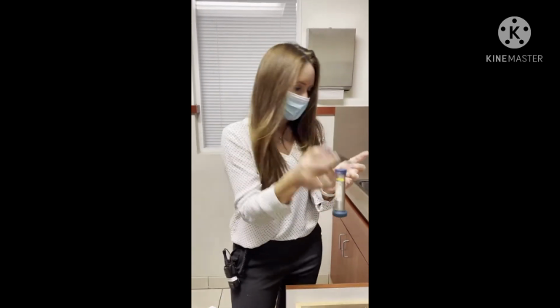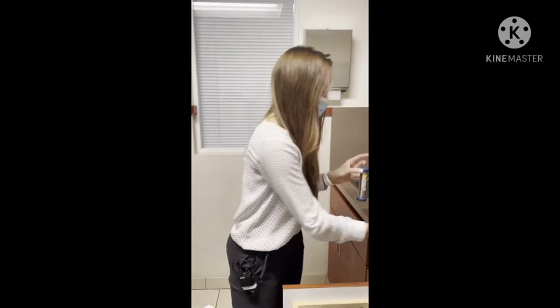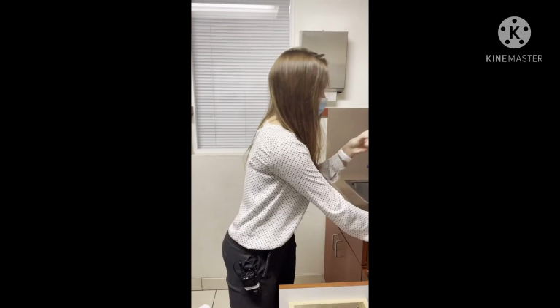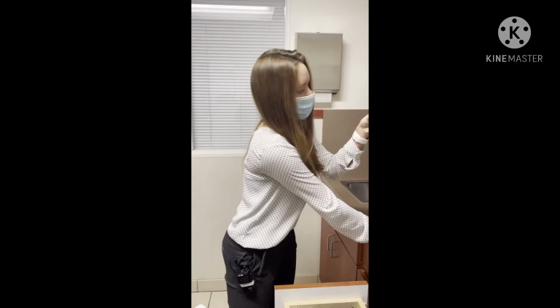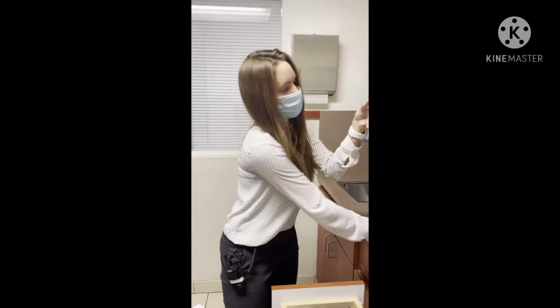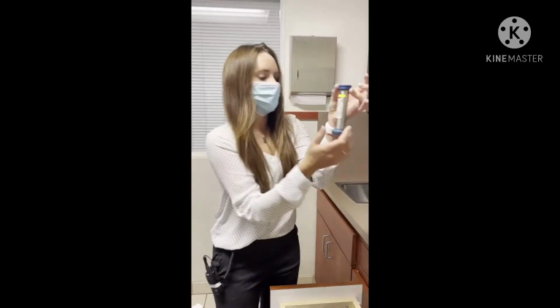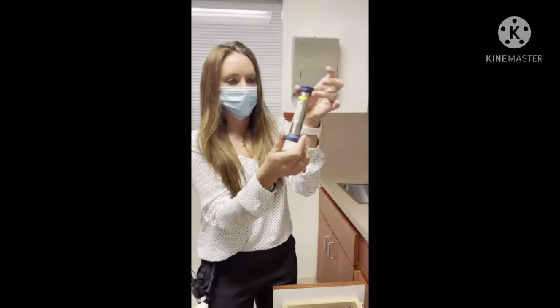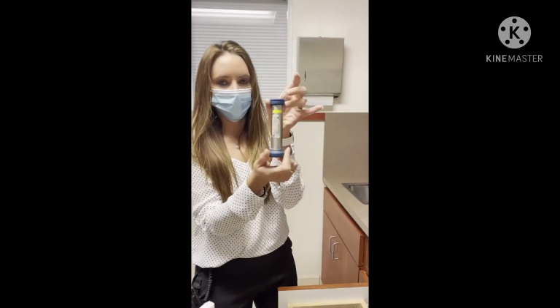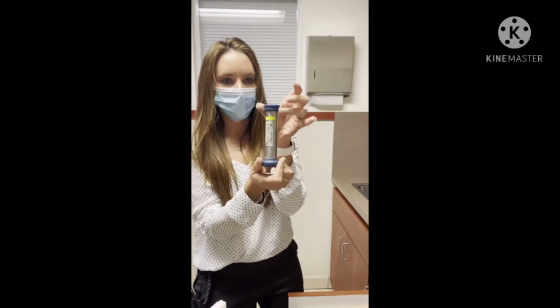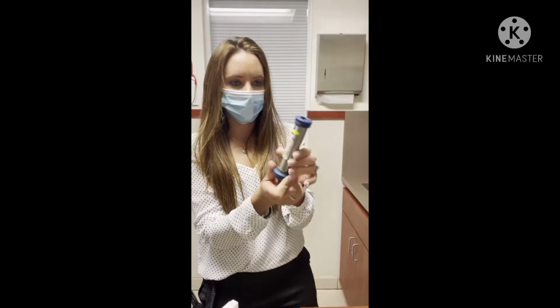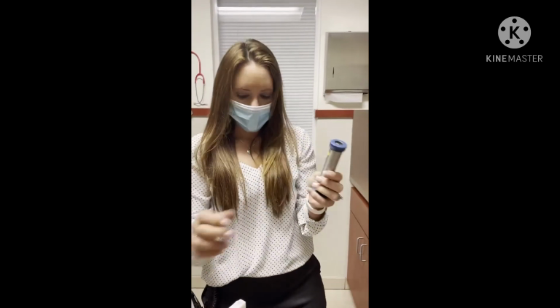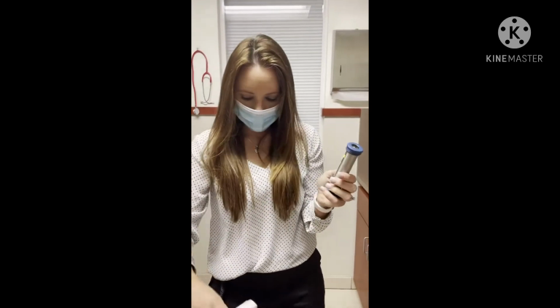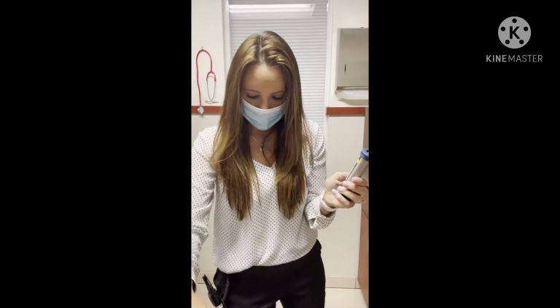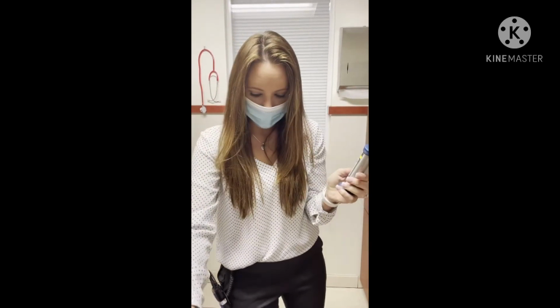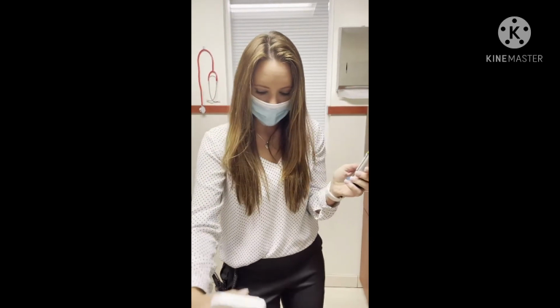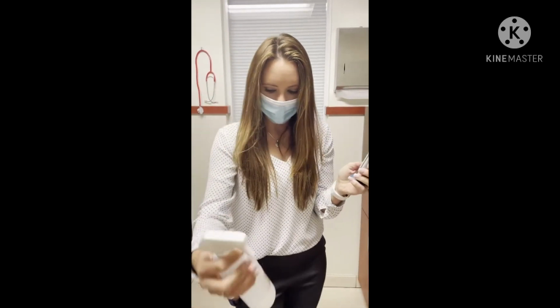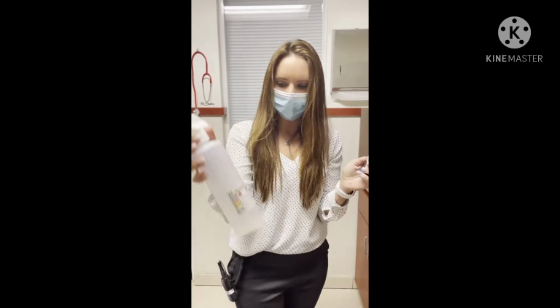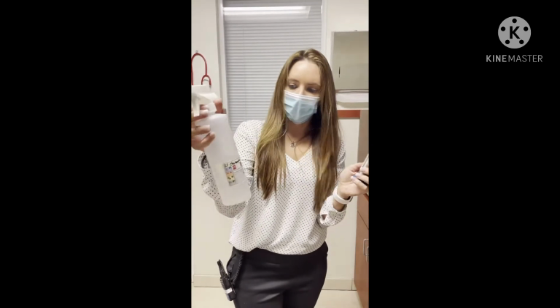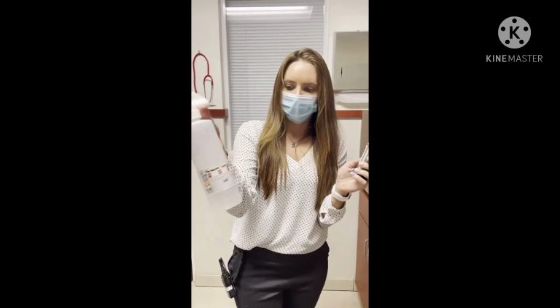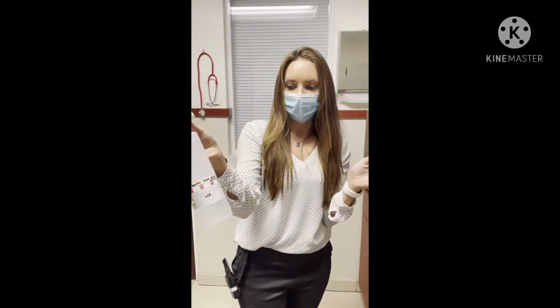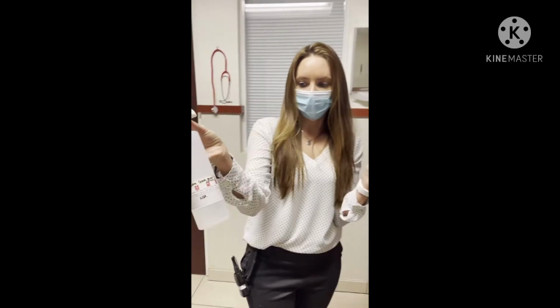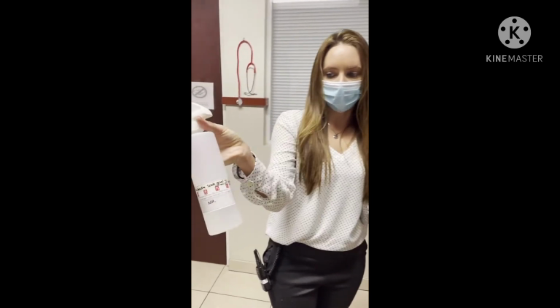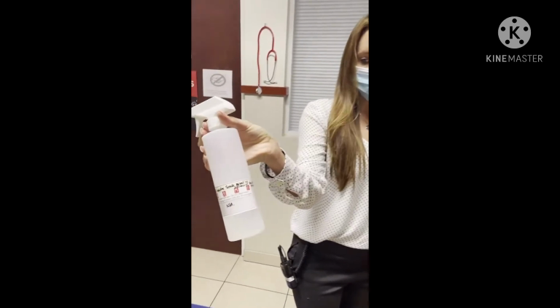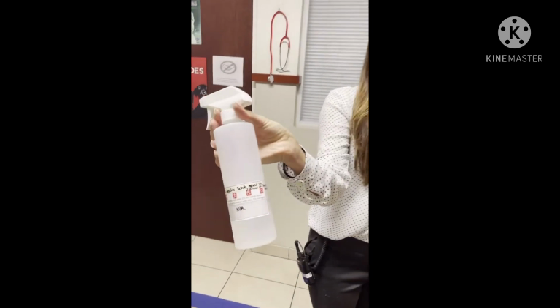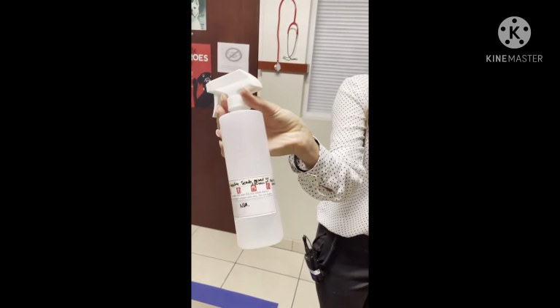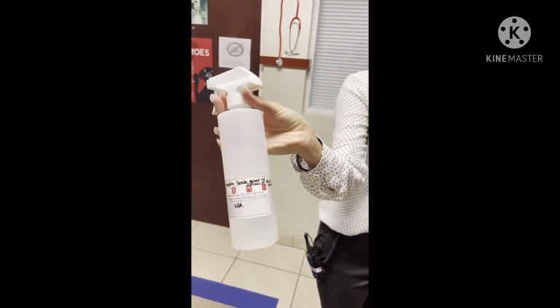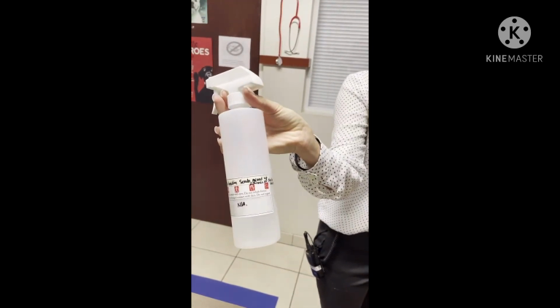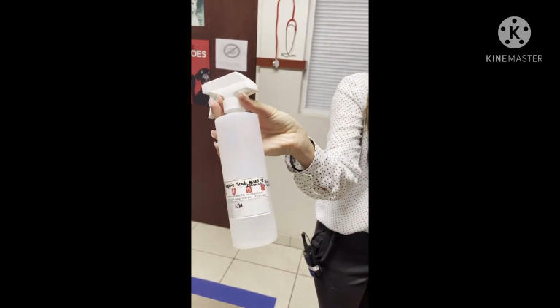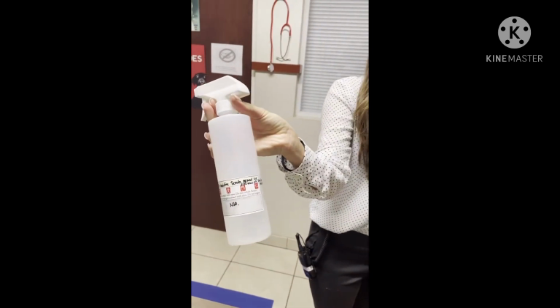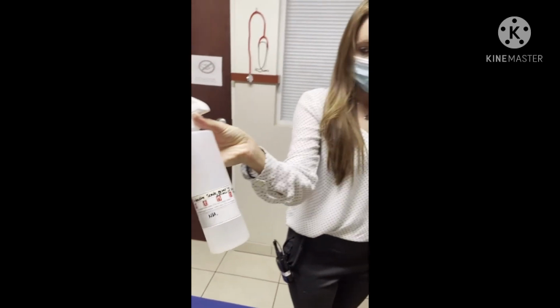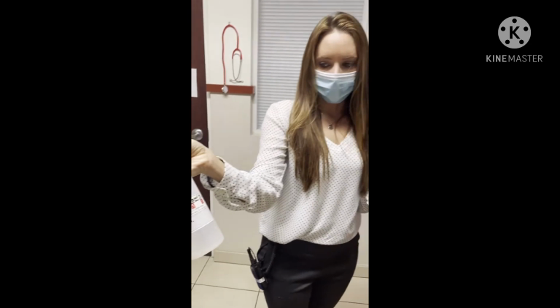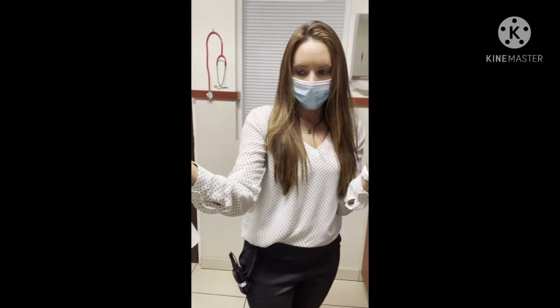There is a solution that goes in these little clean airs. It's 2% chlorhexidine mixed with either distilled water or sterile saline water.